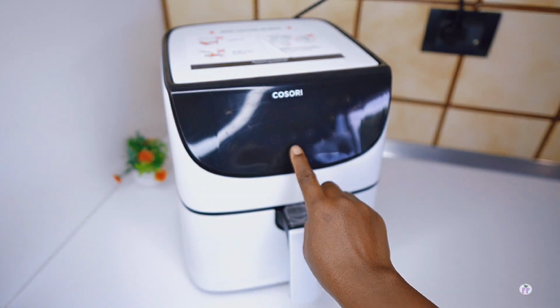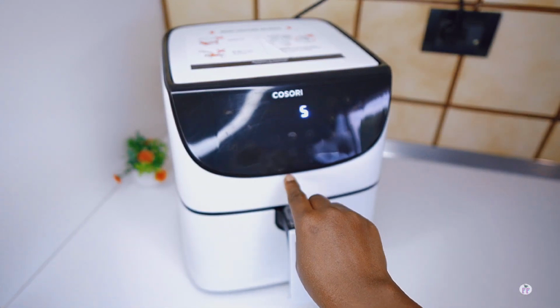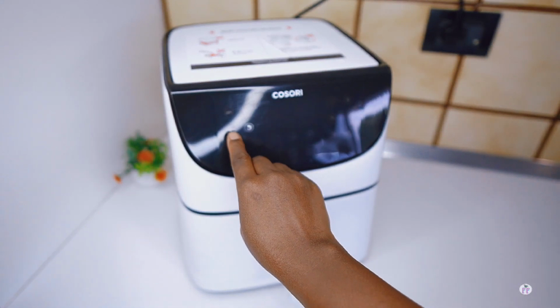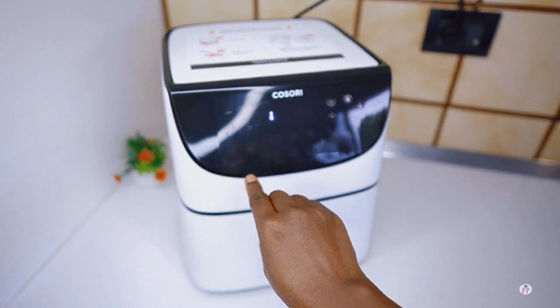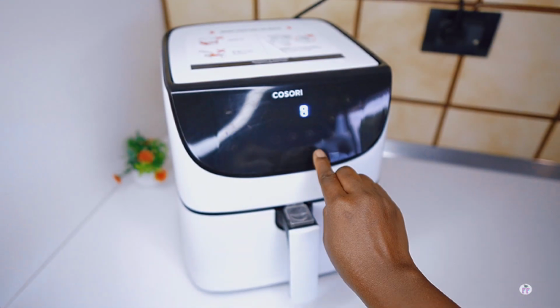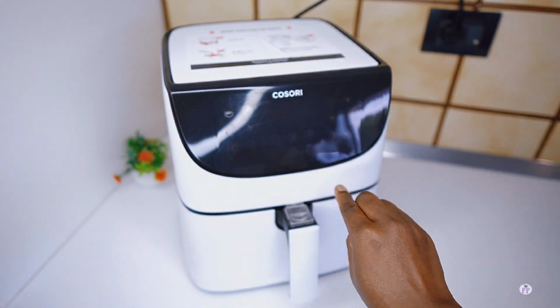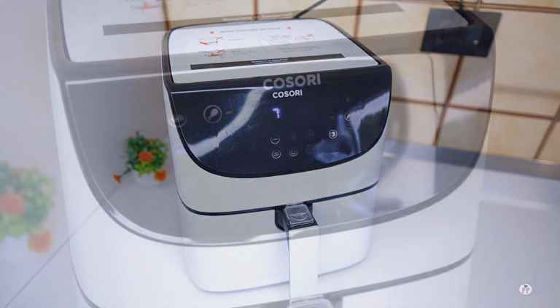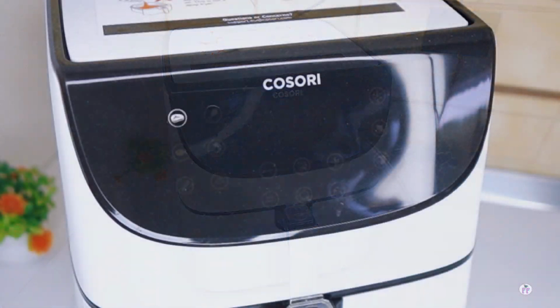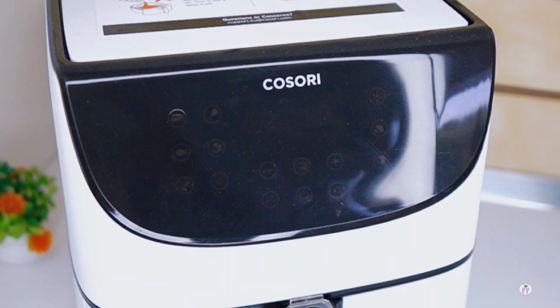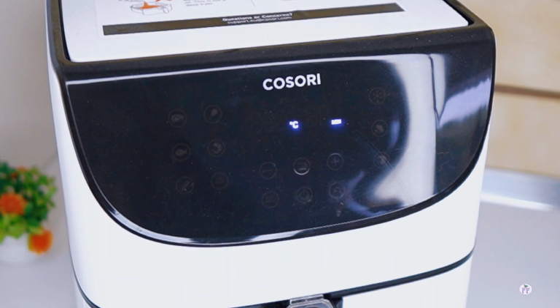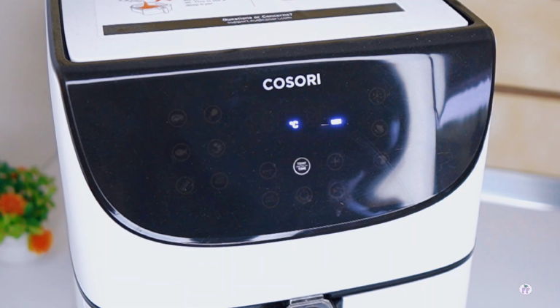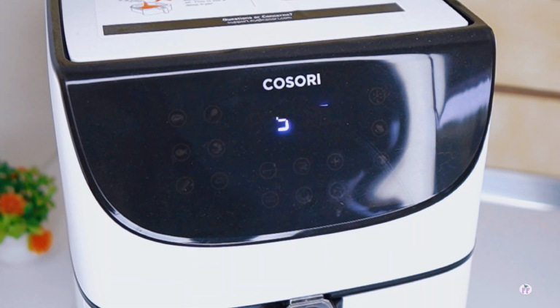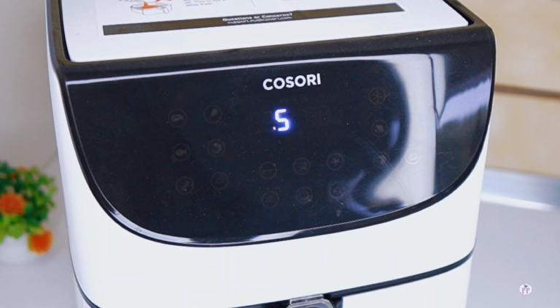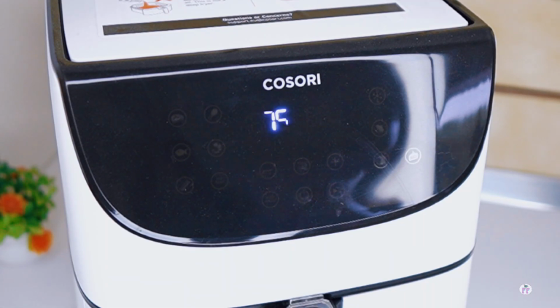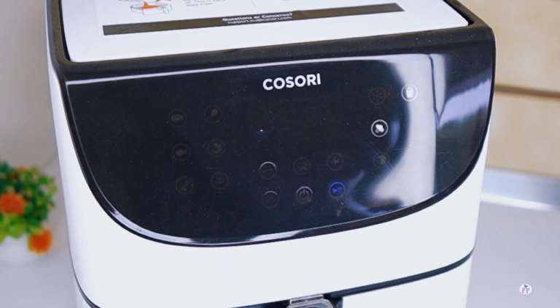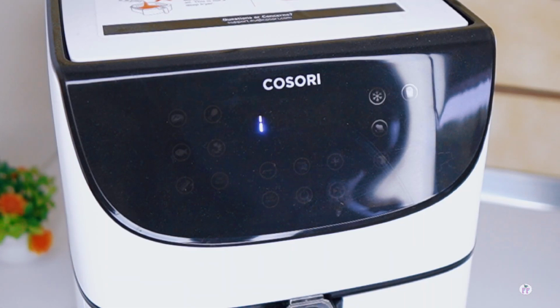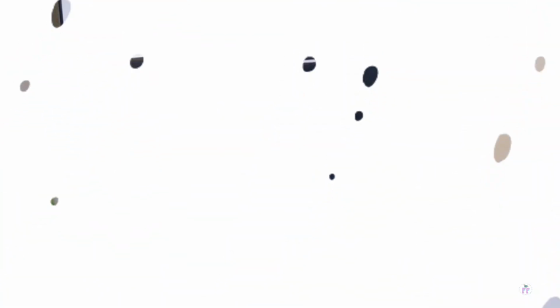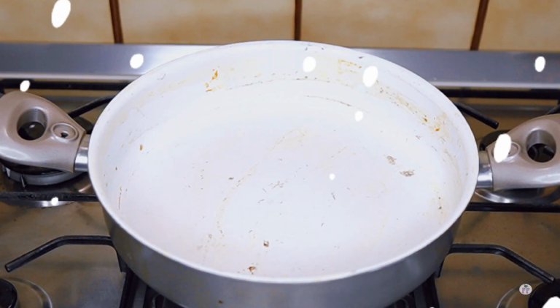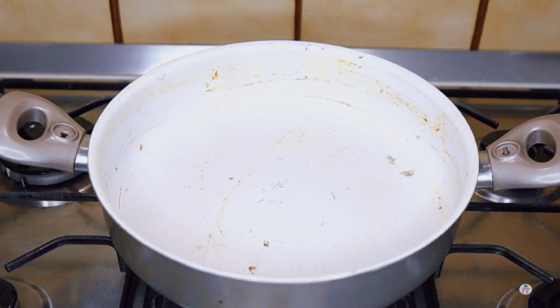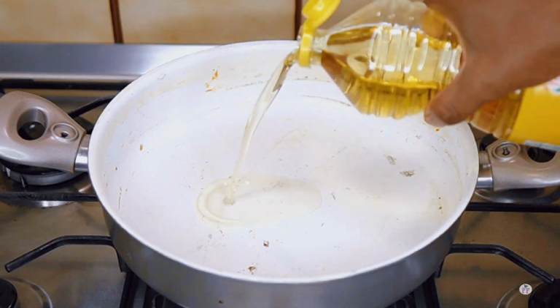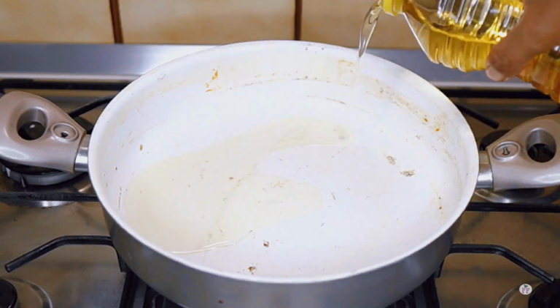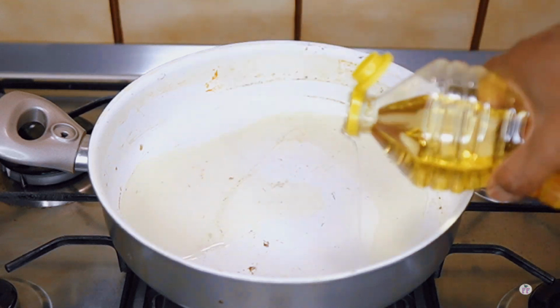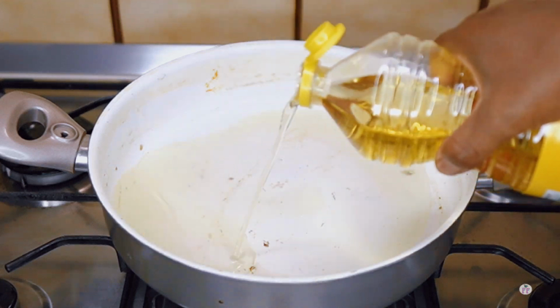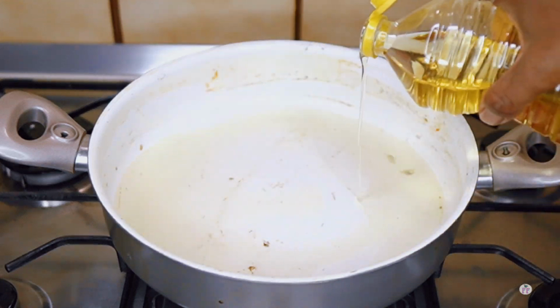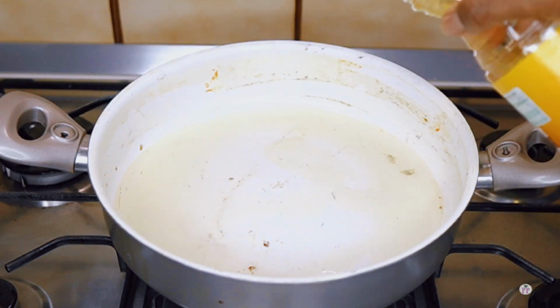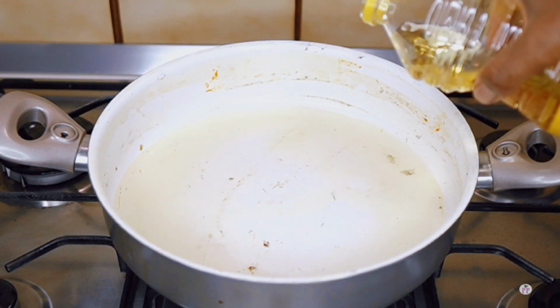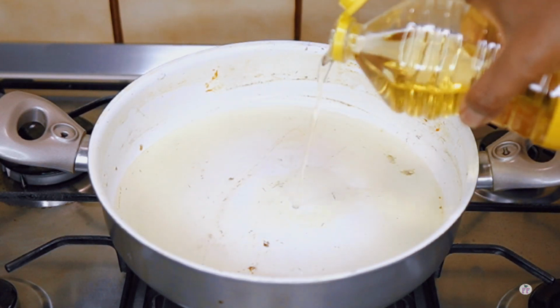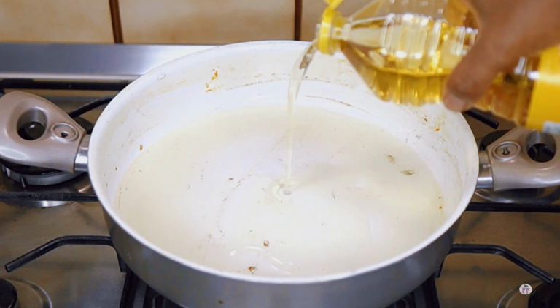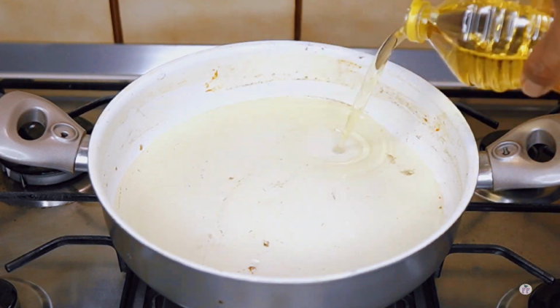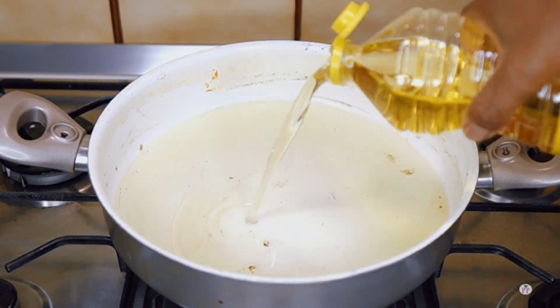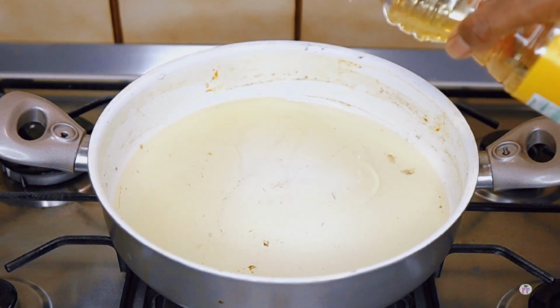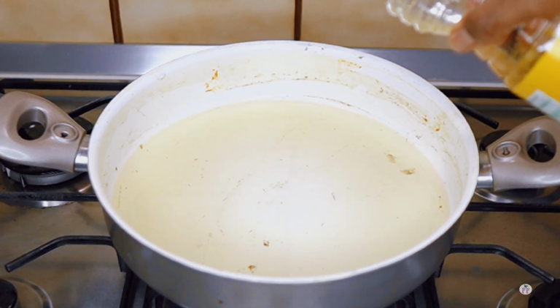The fish is done cooking and I've added it into my air fryer. I'm going to air fry until they are brown. You can also fry the meat in oil or grill in the oven, like I always say.